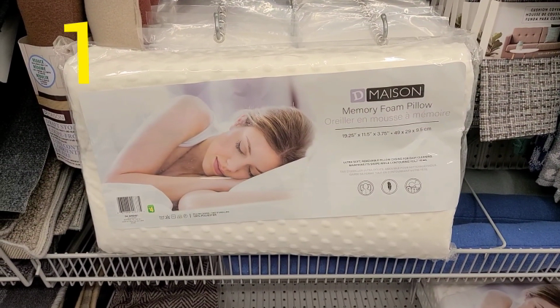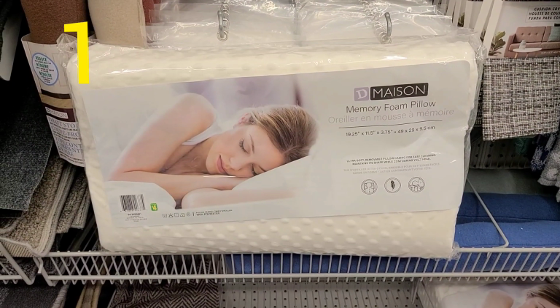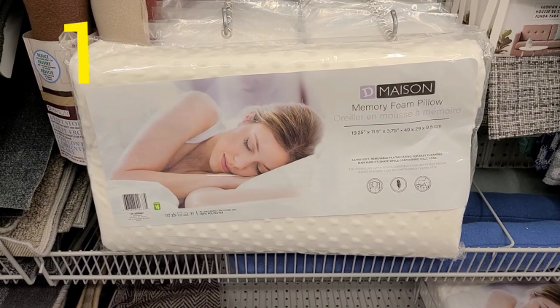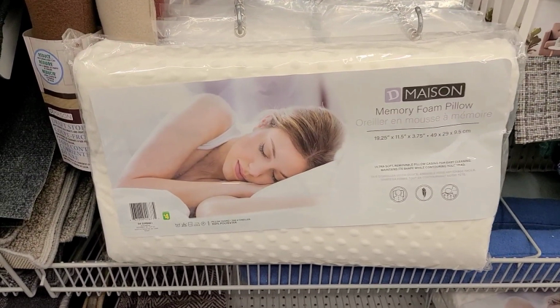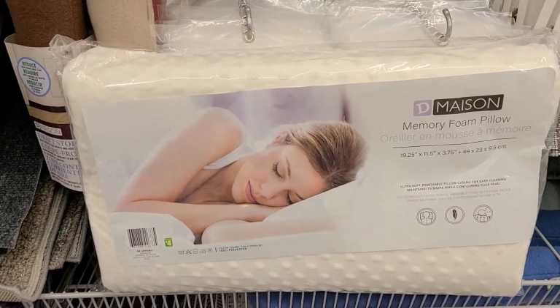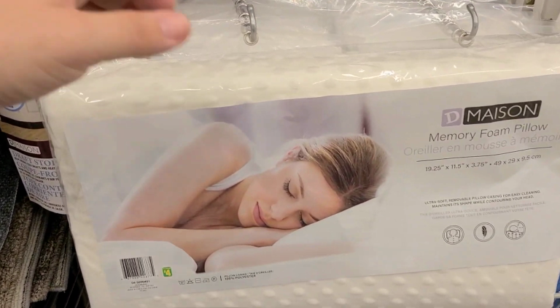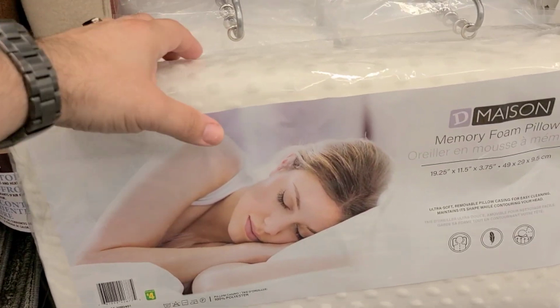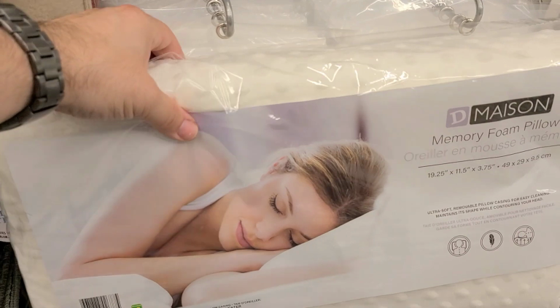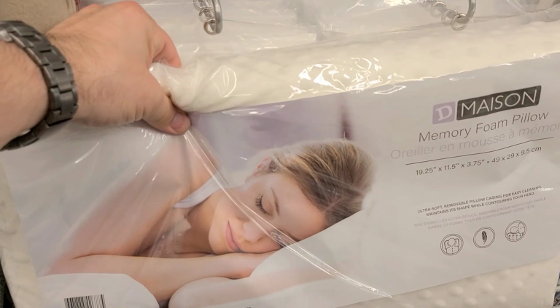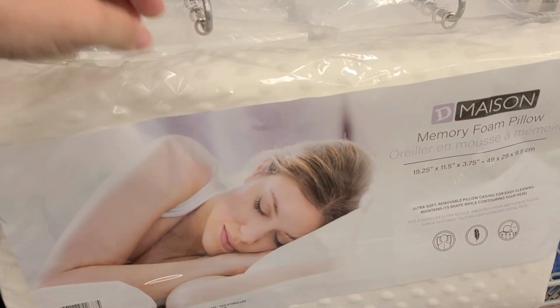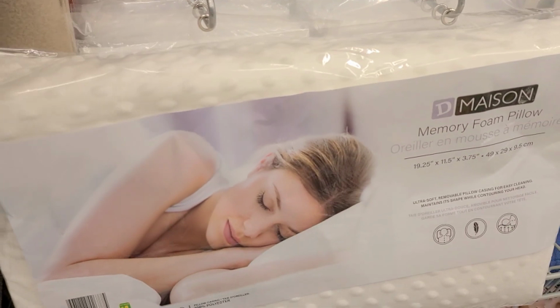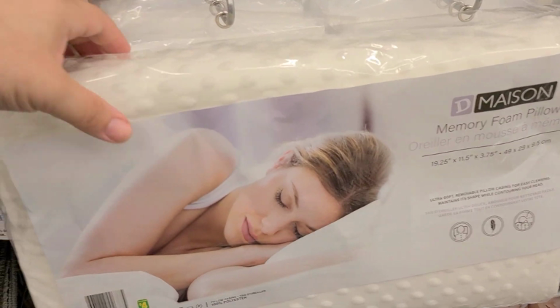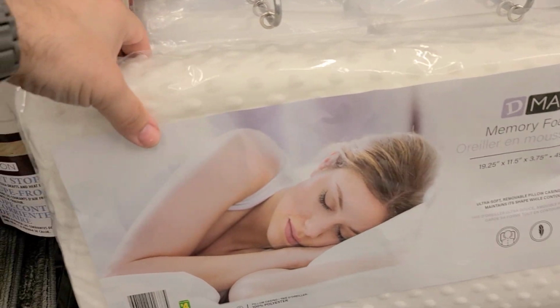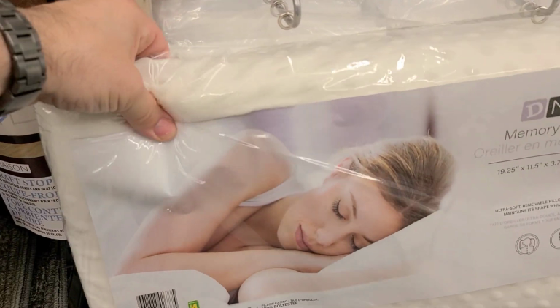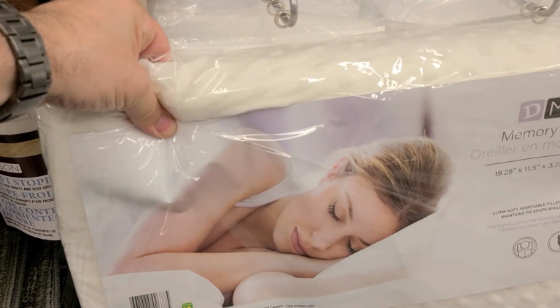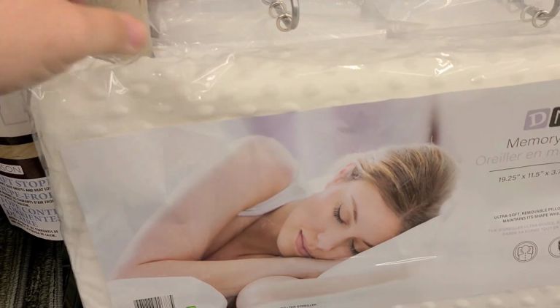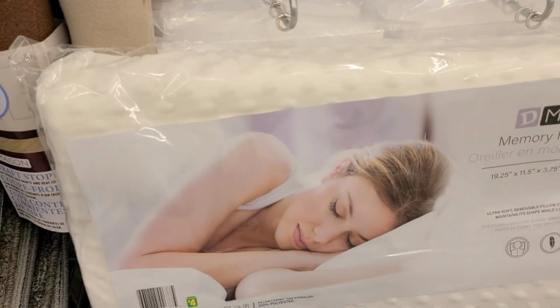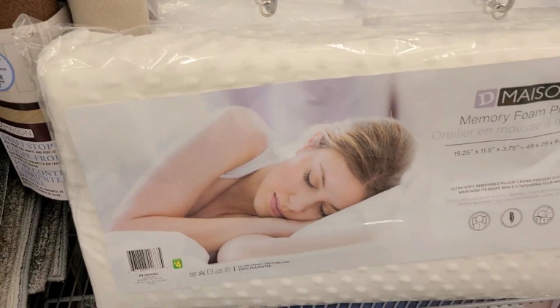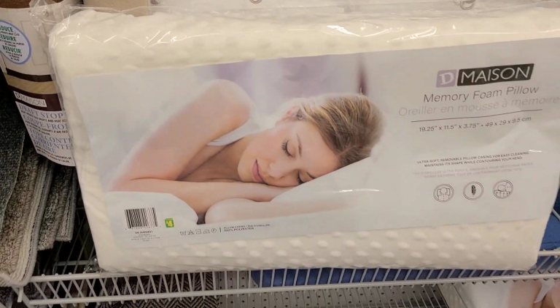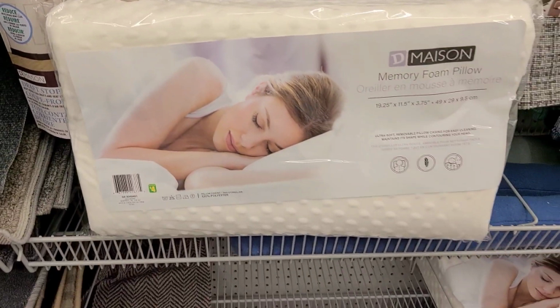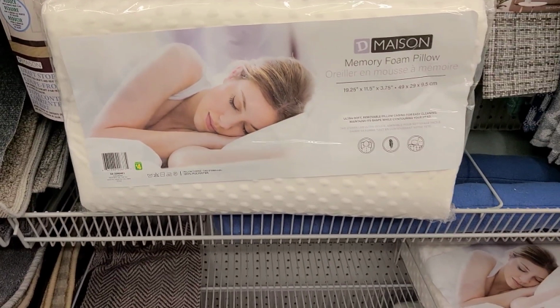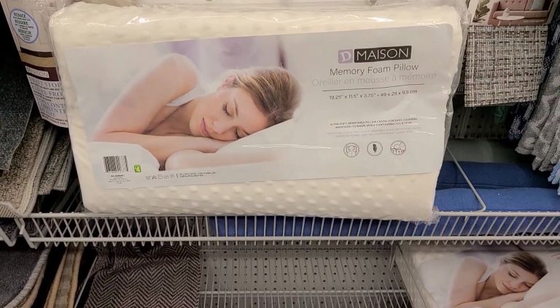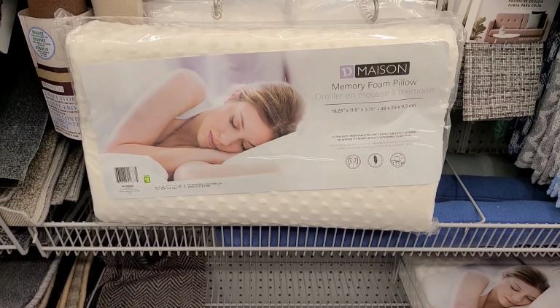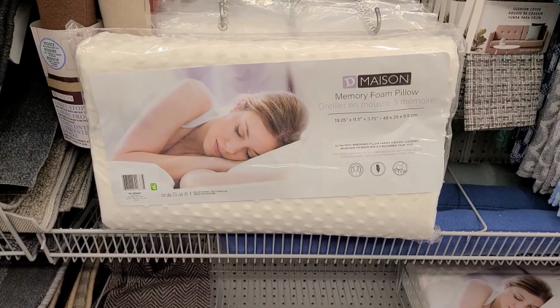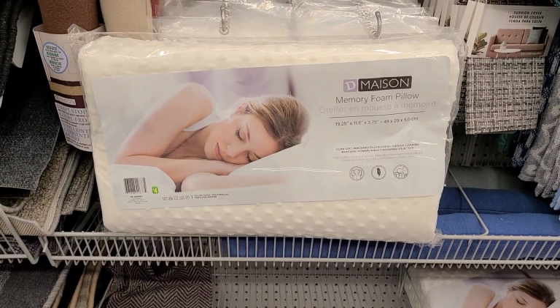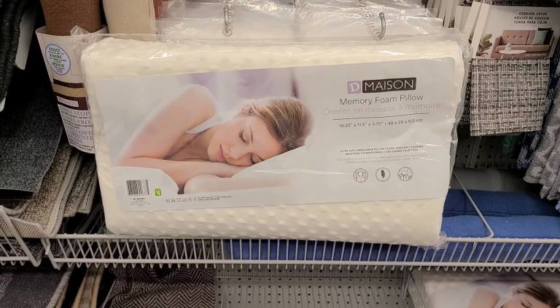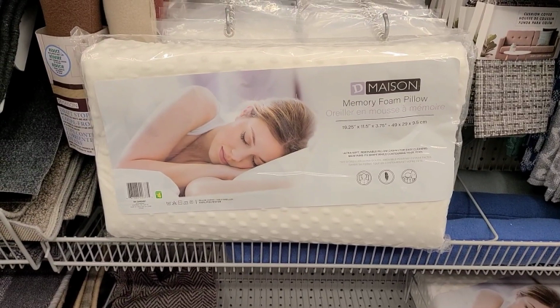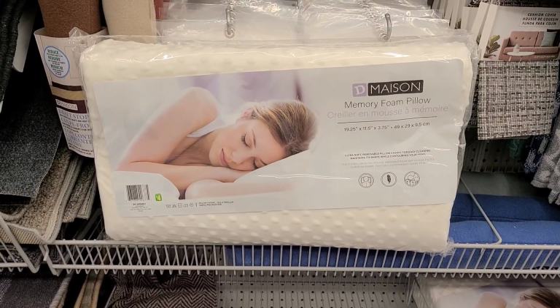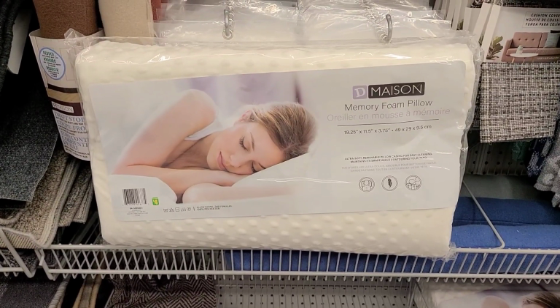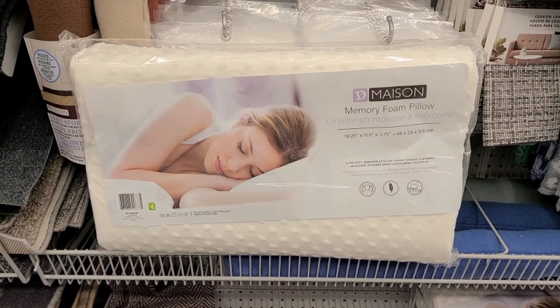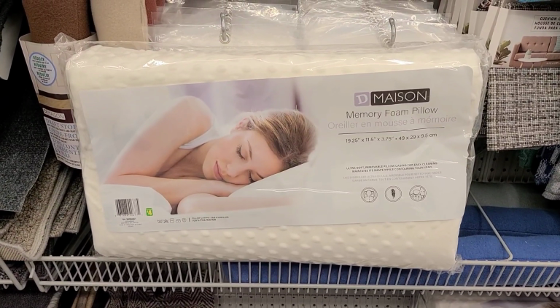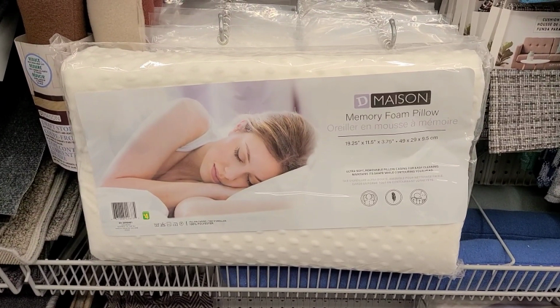My first find is this memory foam pillow. I did buy a memory foam pillow from Dollarama about five months ago but I found it was very firm. This one is much more plush.